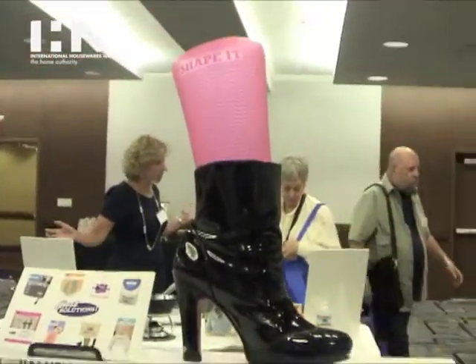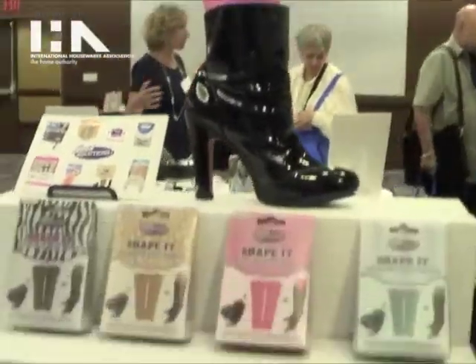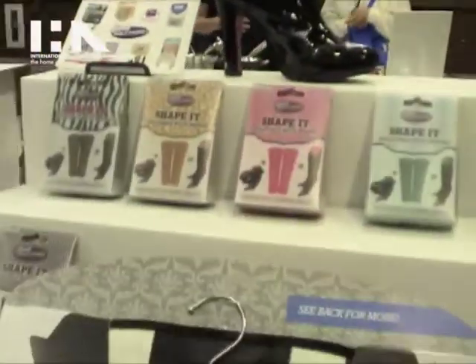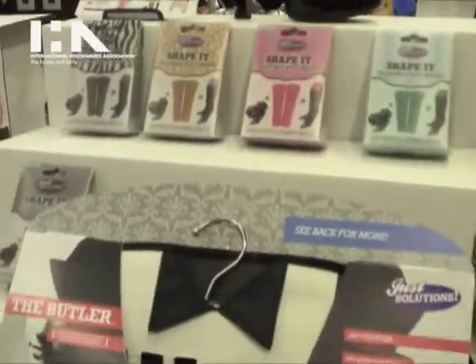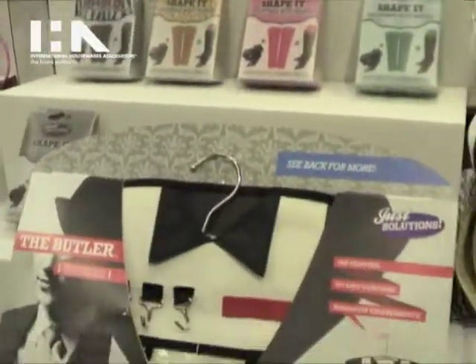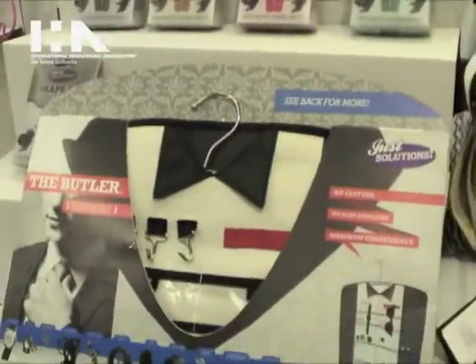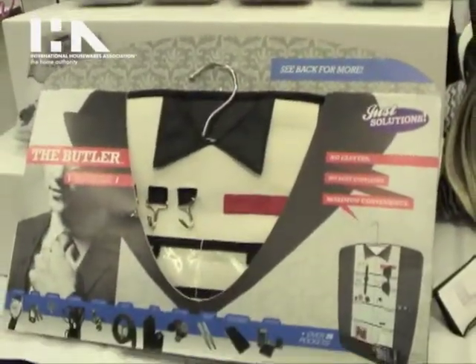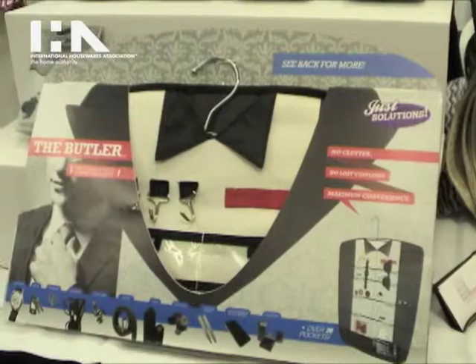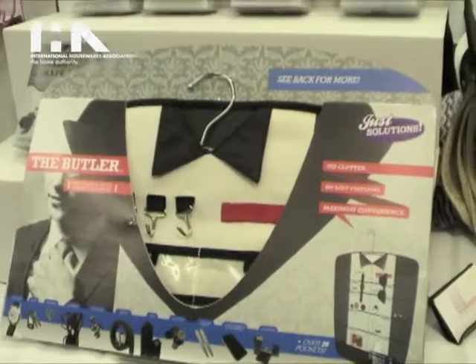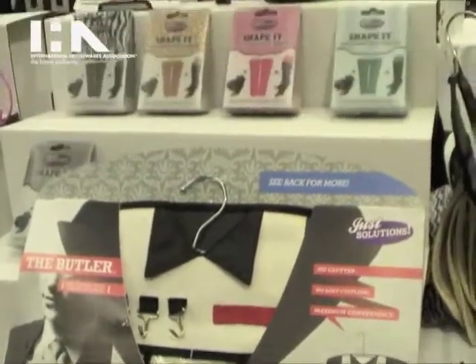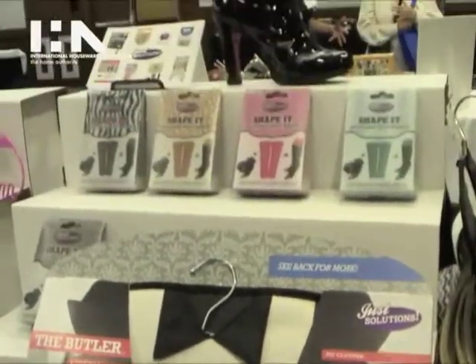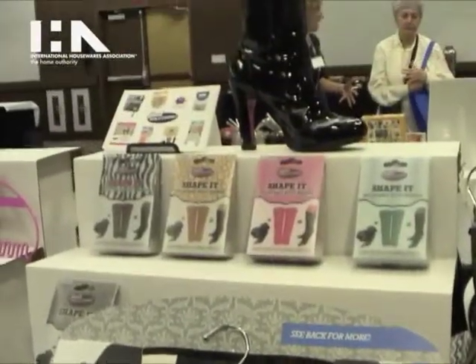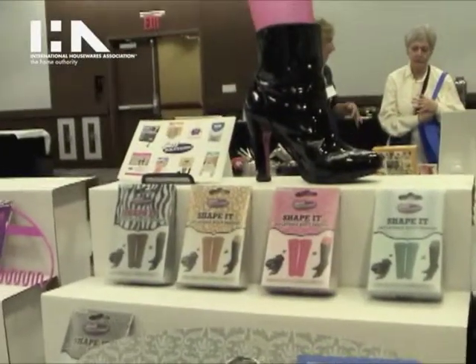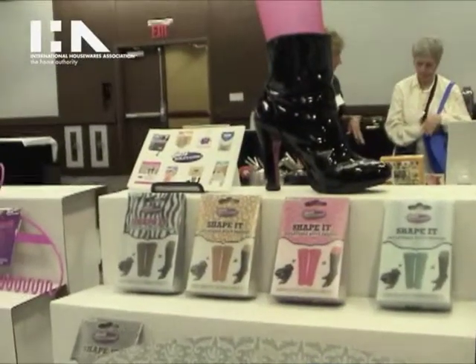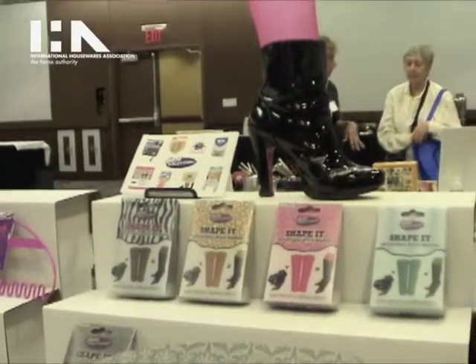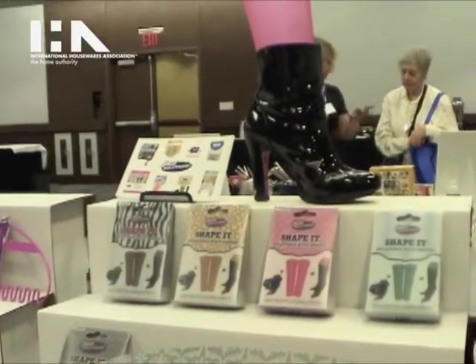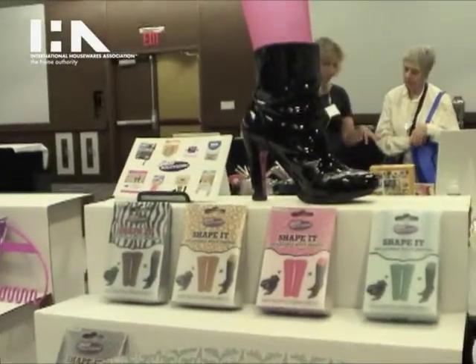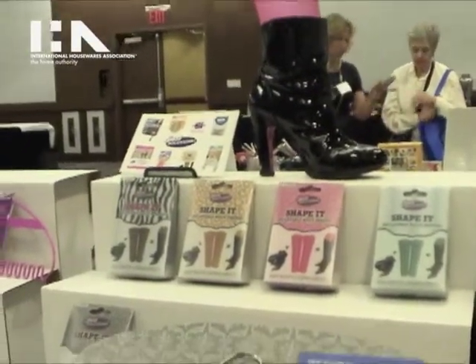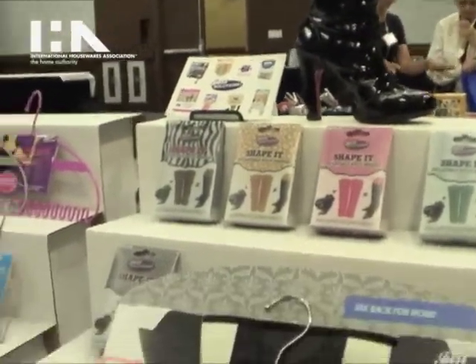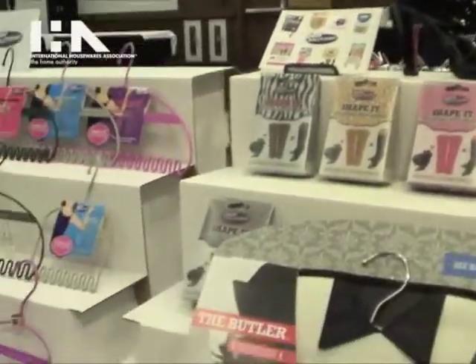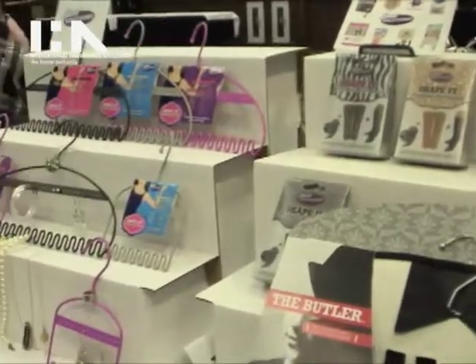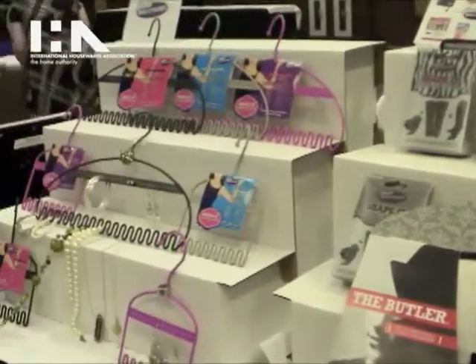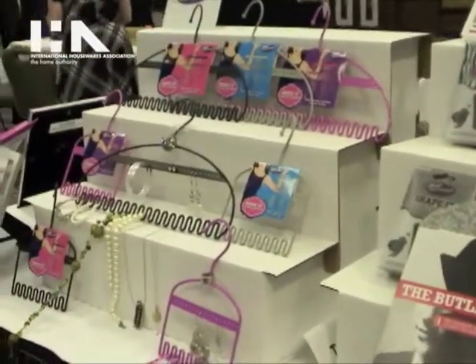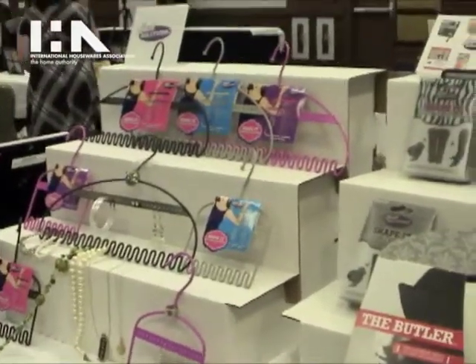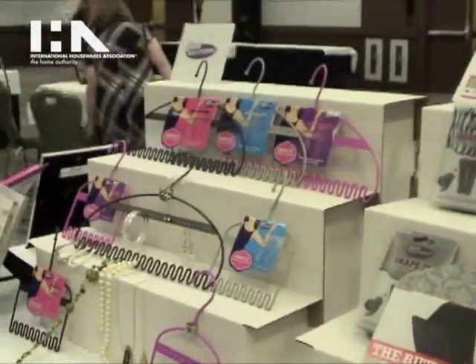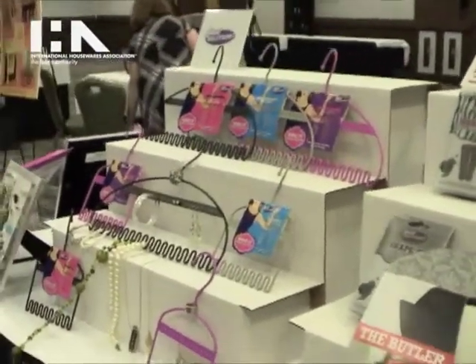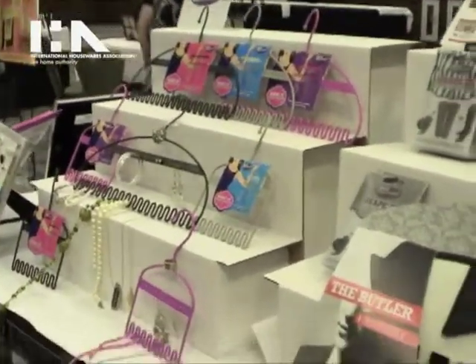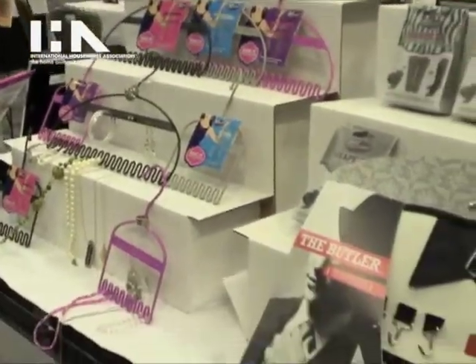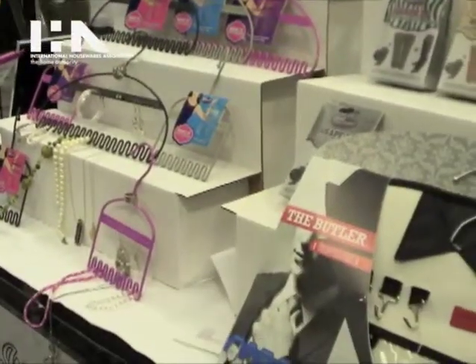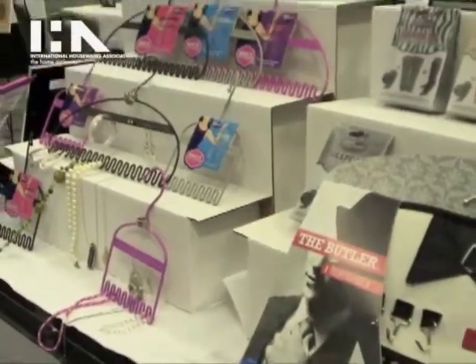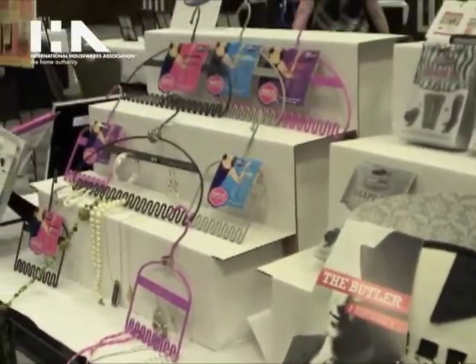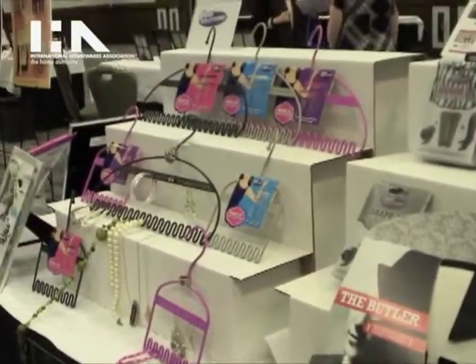All these products are sold at Container Store, Kmart, Bed Bath & Beyond, and other retailers. All great sellers — you can also go to Amazon, and it's also on our website, JustSolutionsProducts.com.